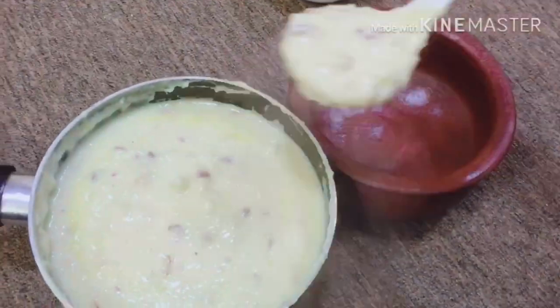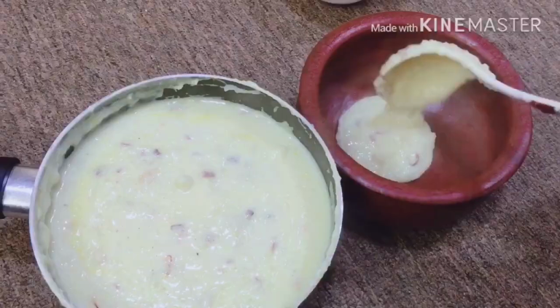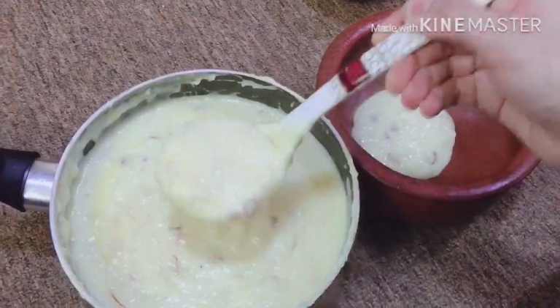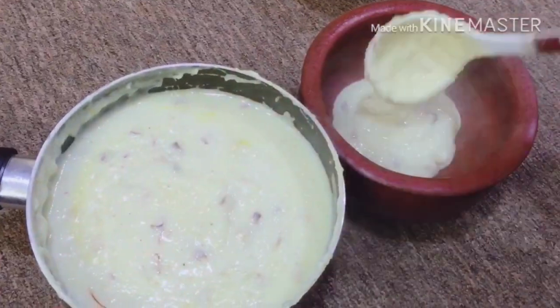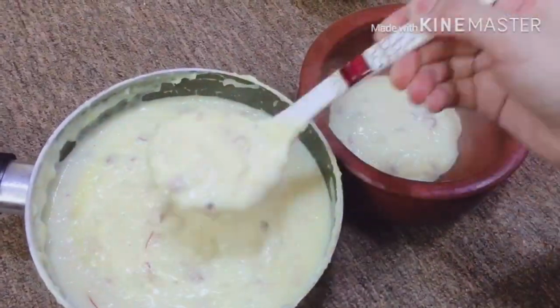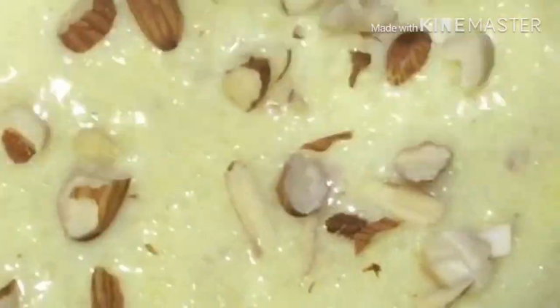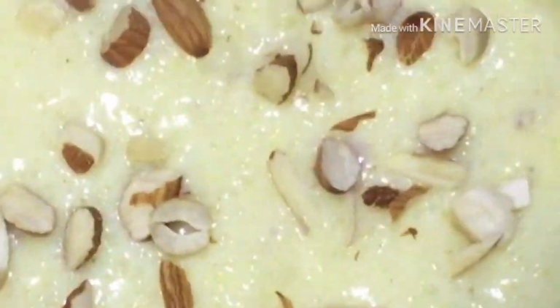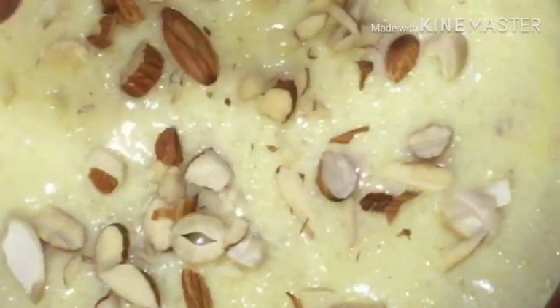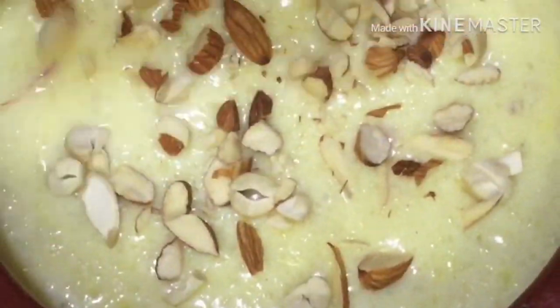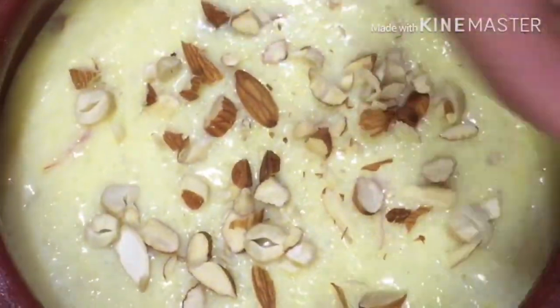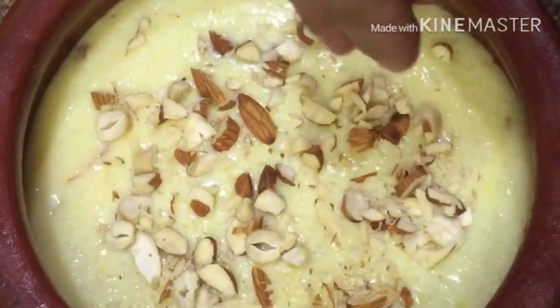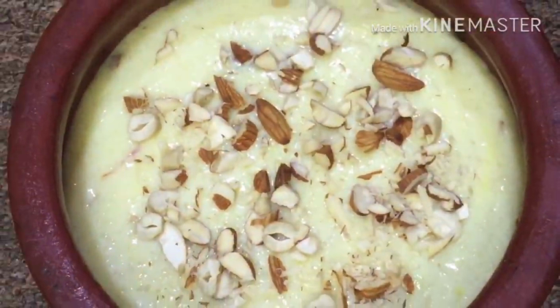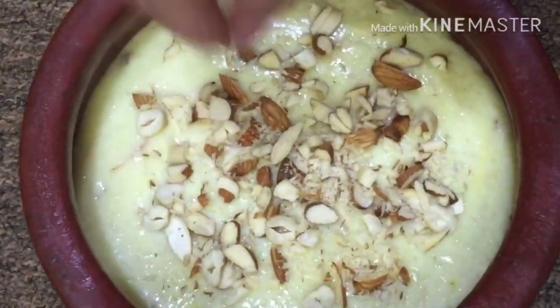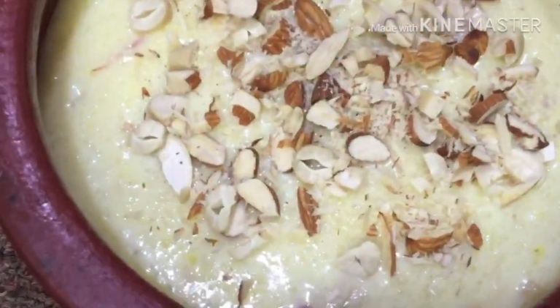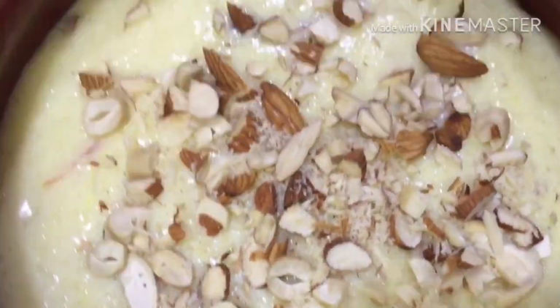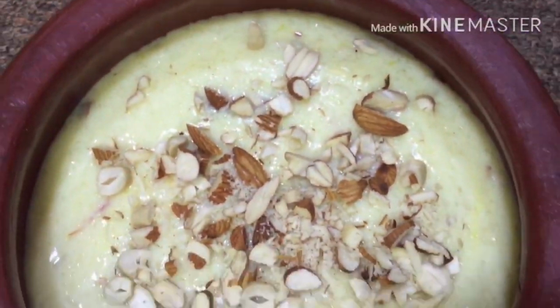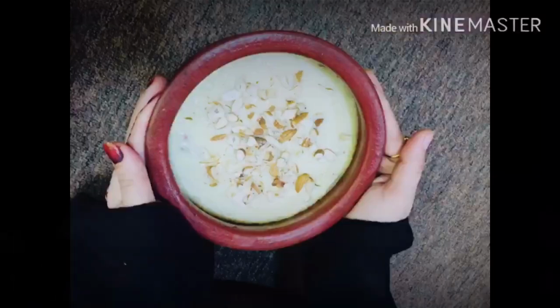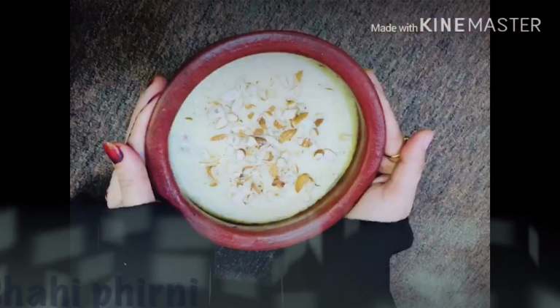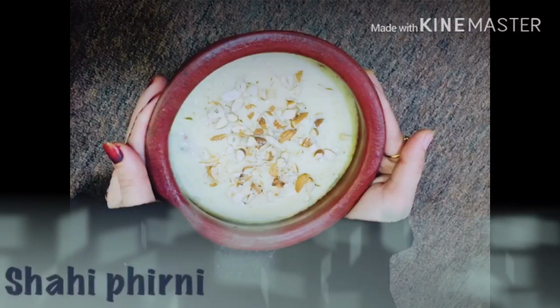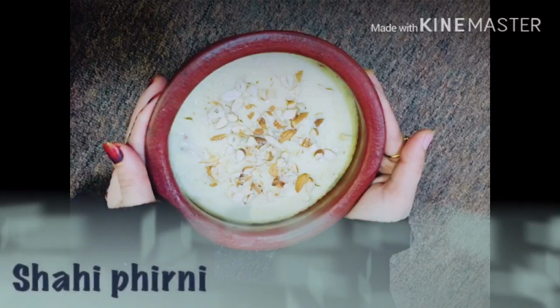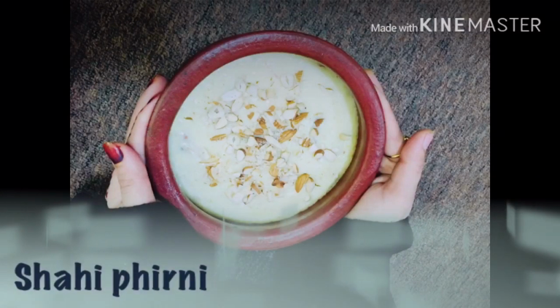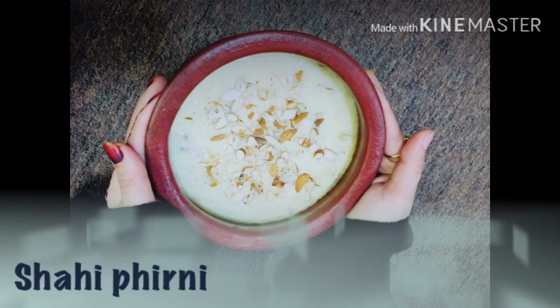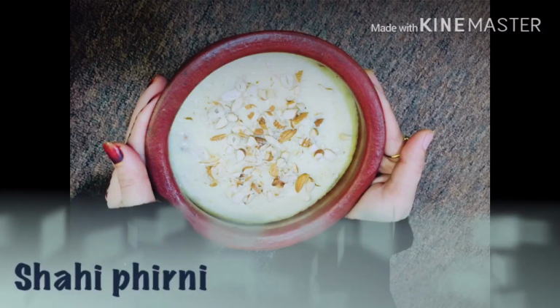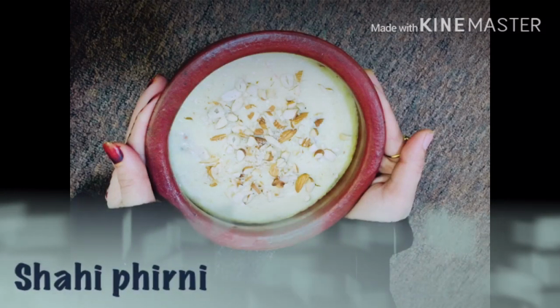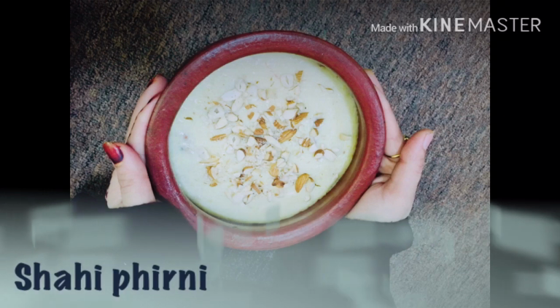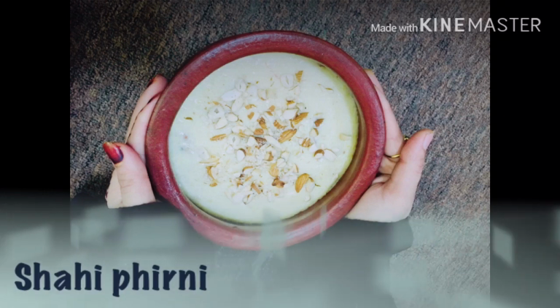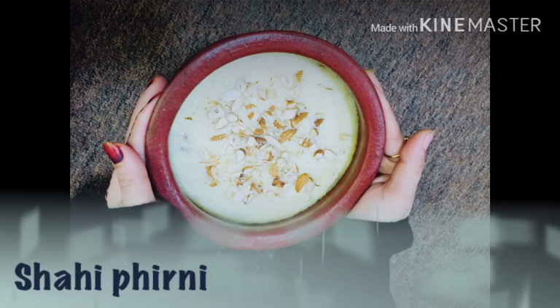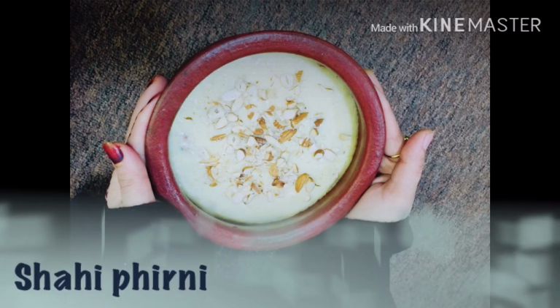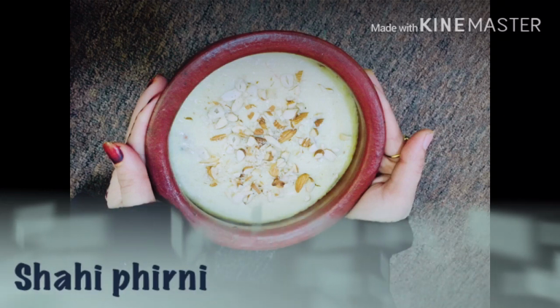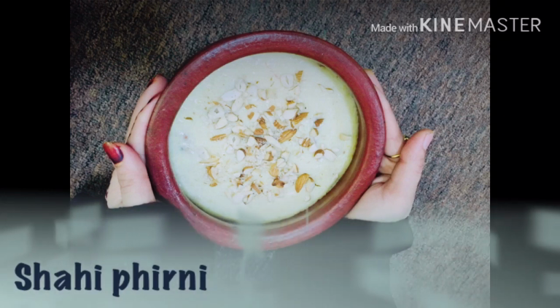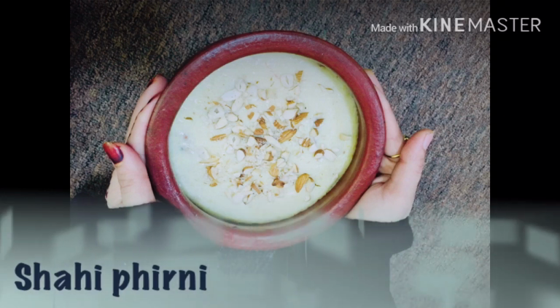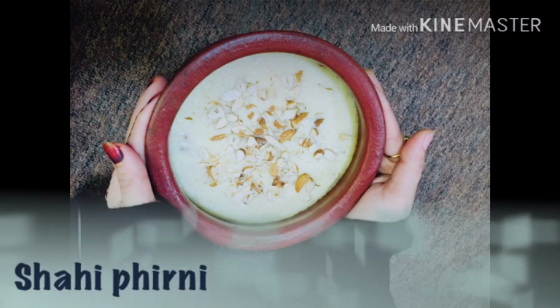Hi all, this is the North Indian dessert, Shahi Firni. This is a desert island in North India — Sweet Salam and Desert Salam, which is called Khoya.